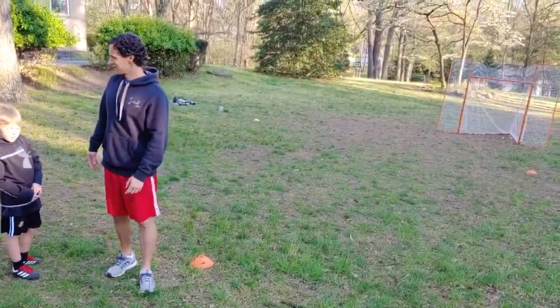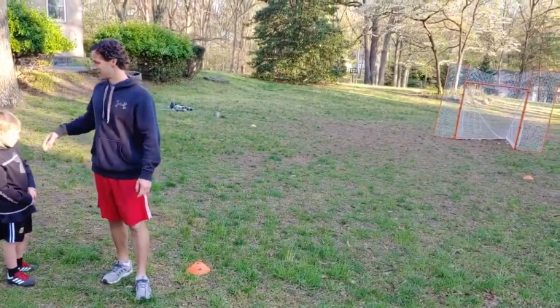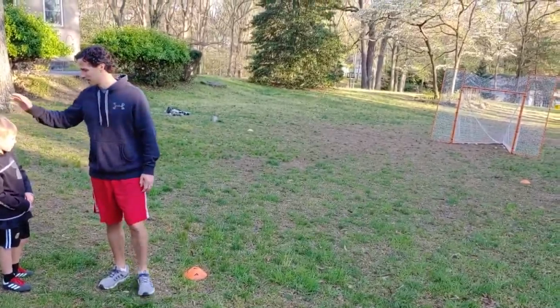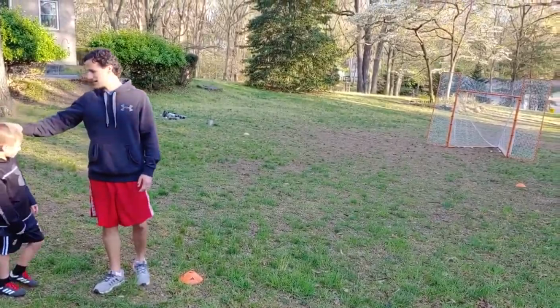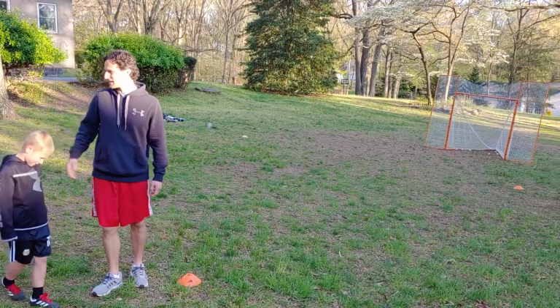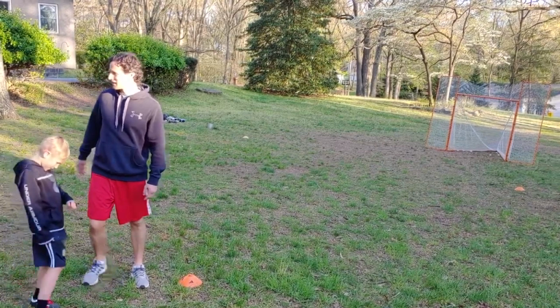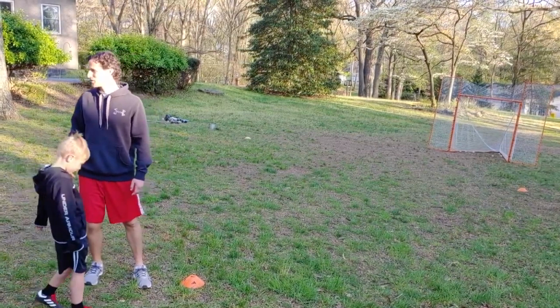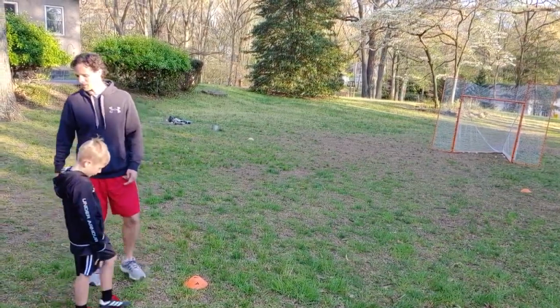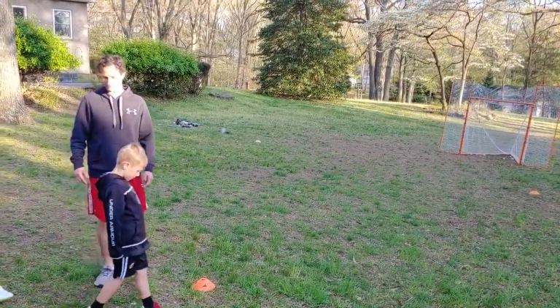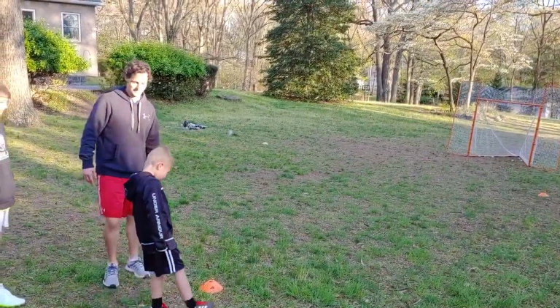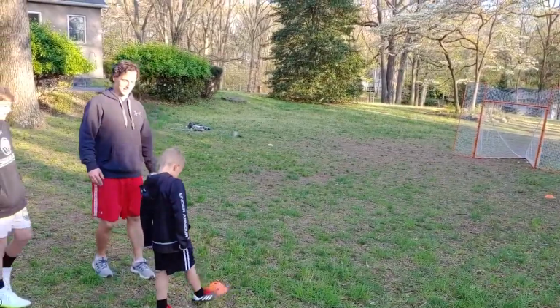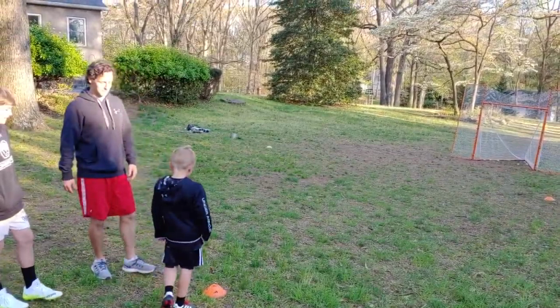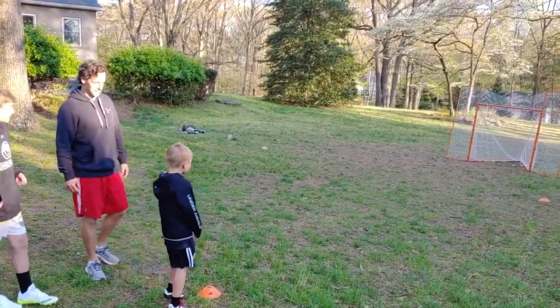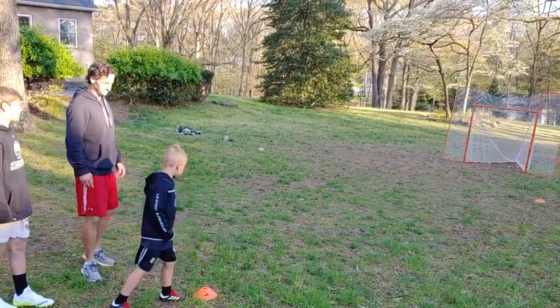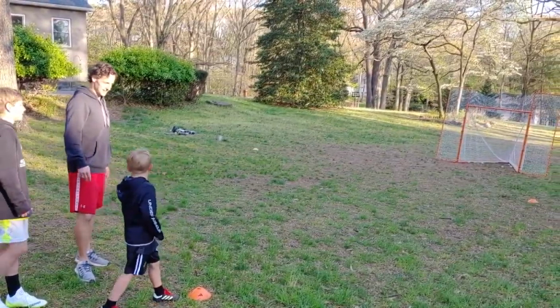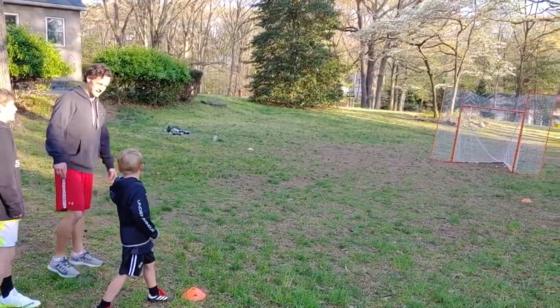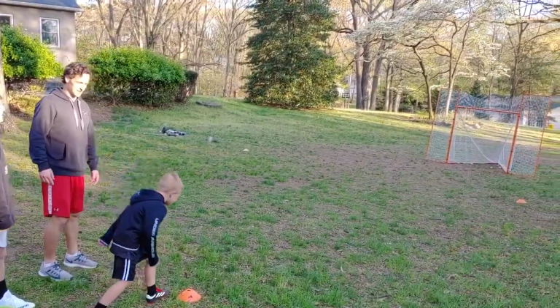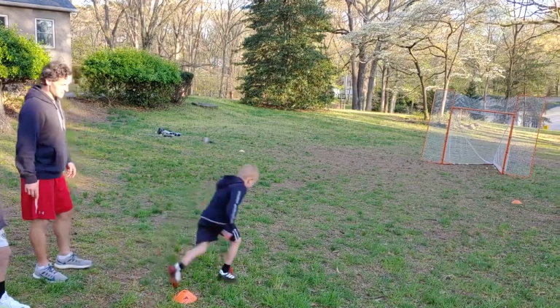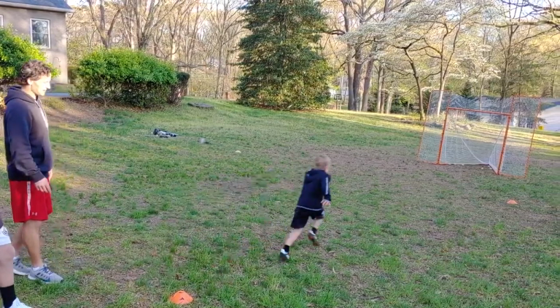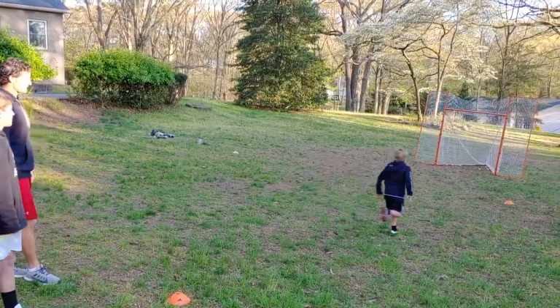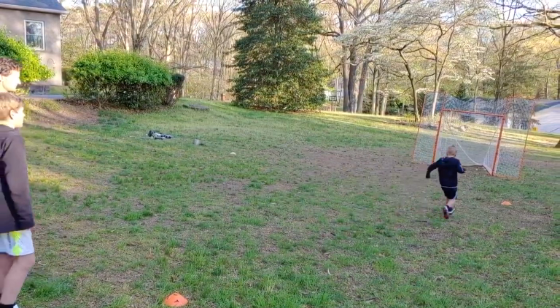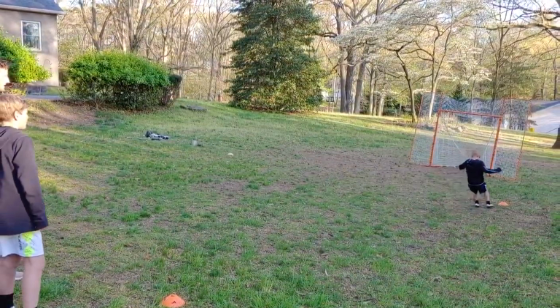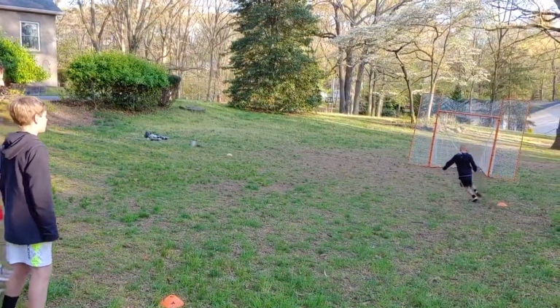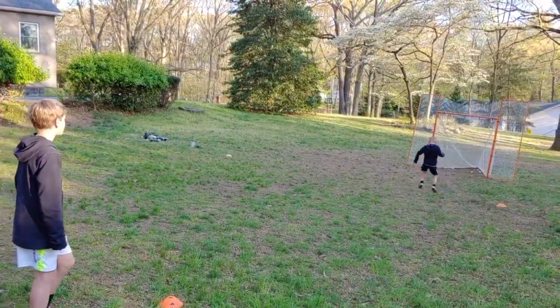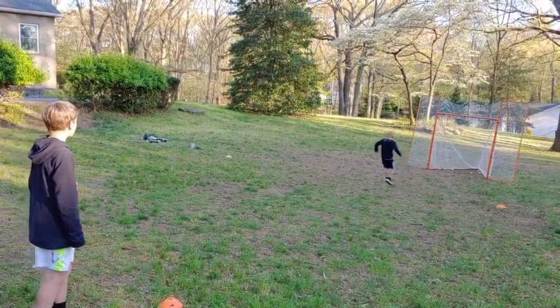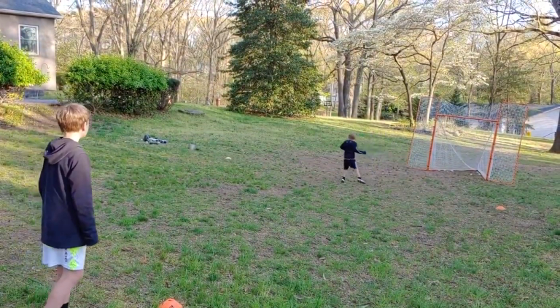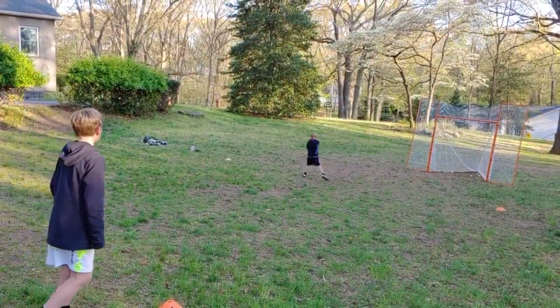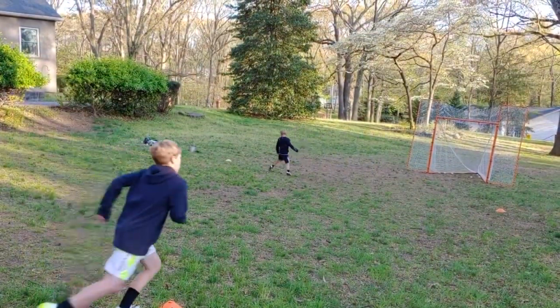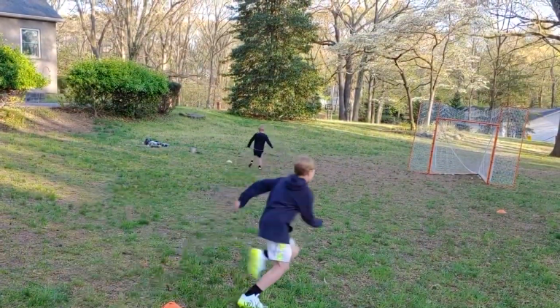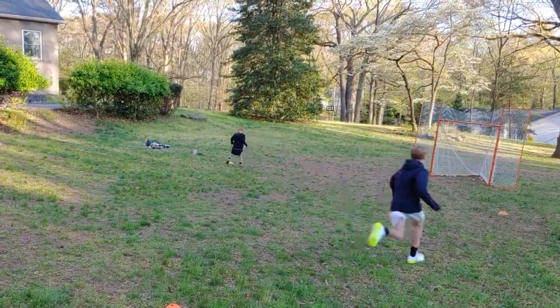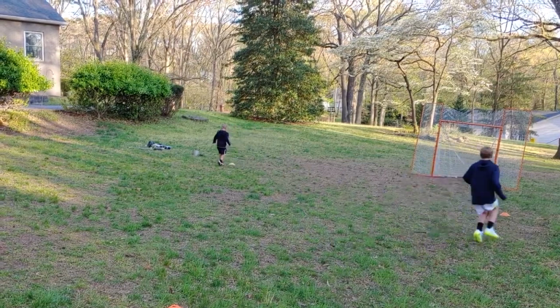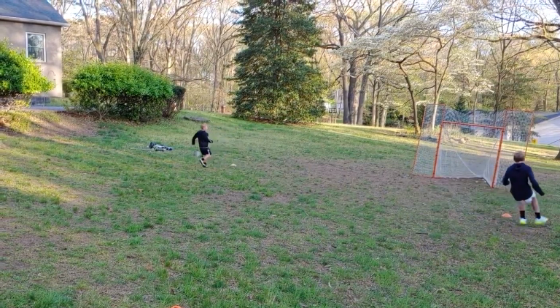I got Brennan and Aiden here going to help show us how it's done. Brennan, set, go. He's going to sprint, slide — go for it, go Aiden.